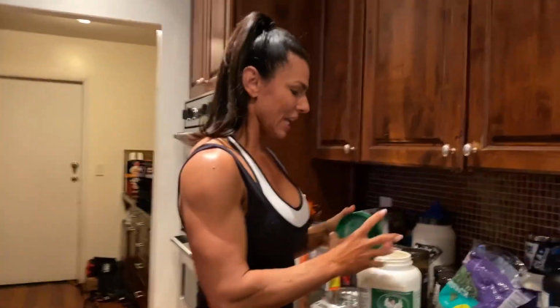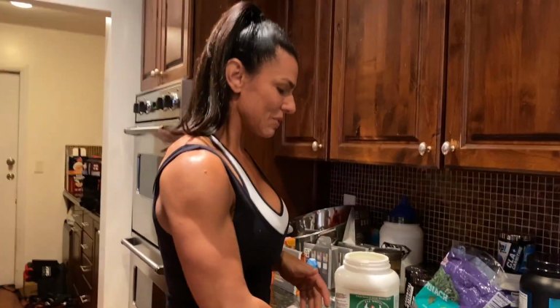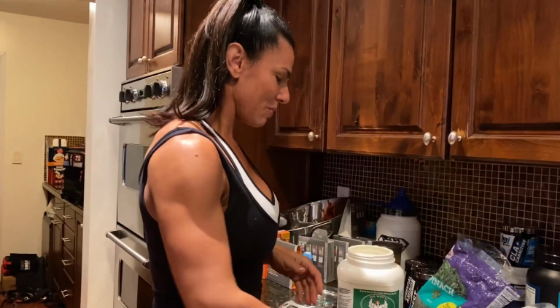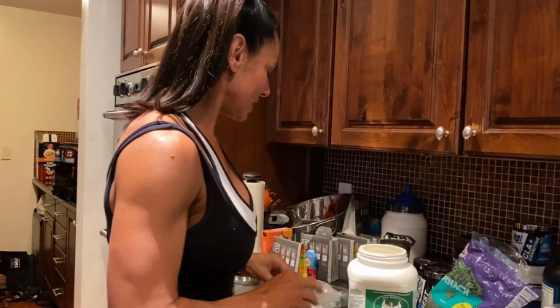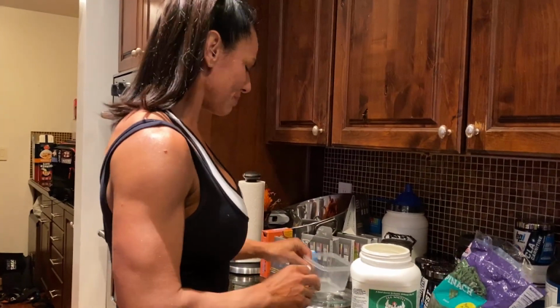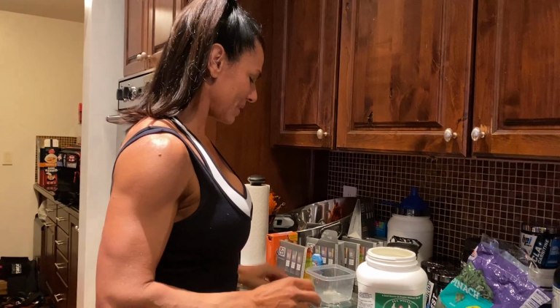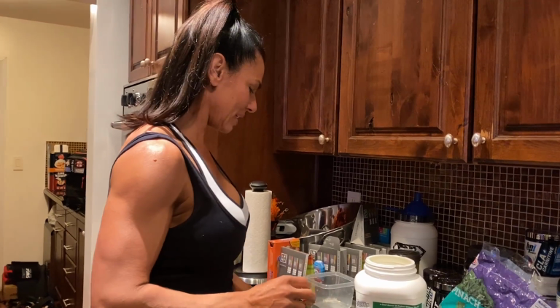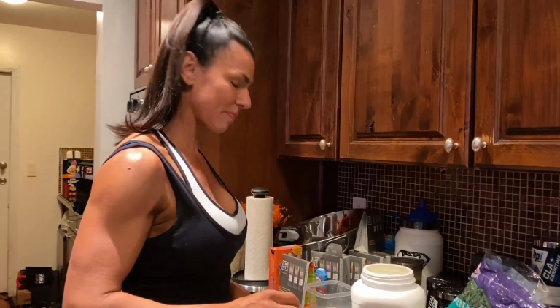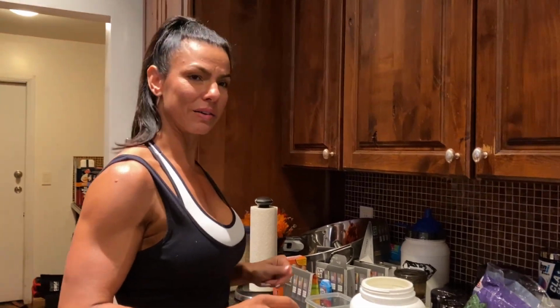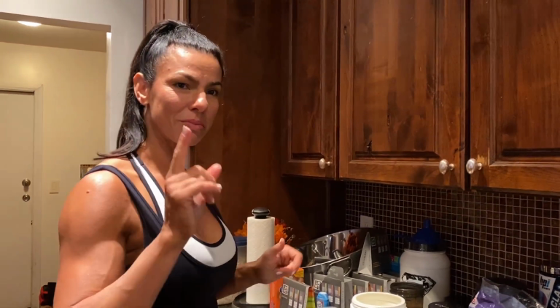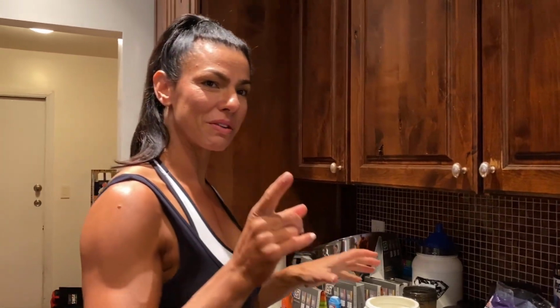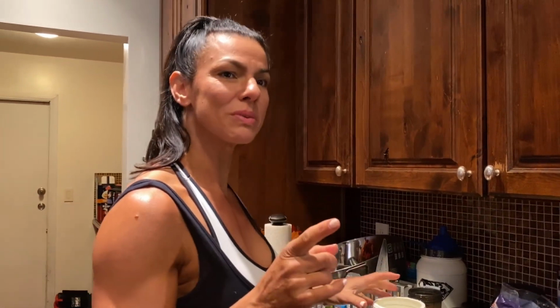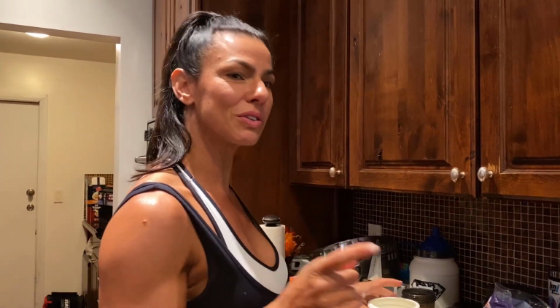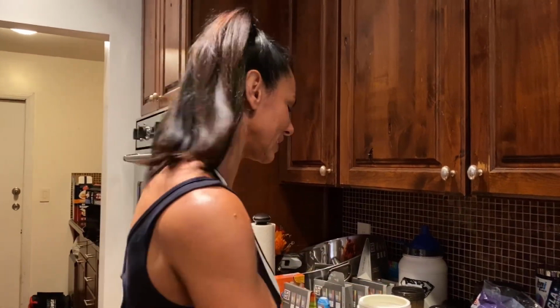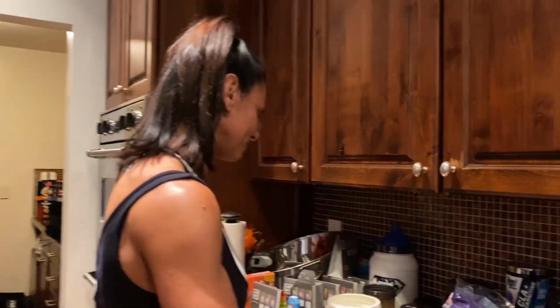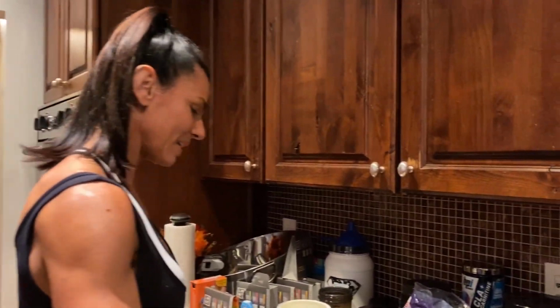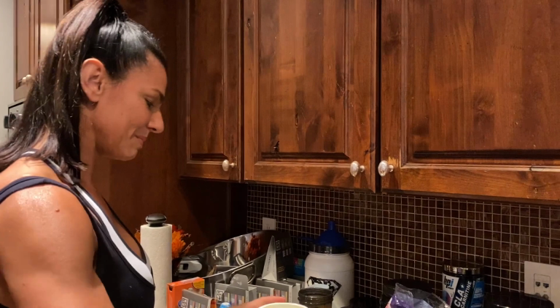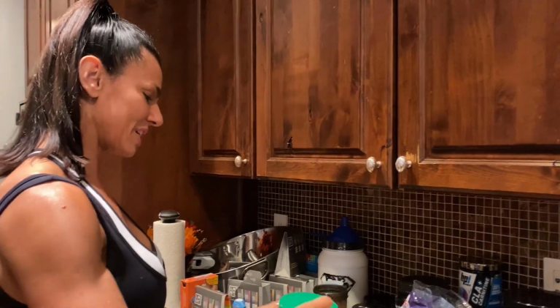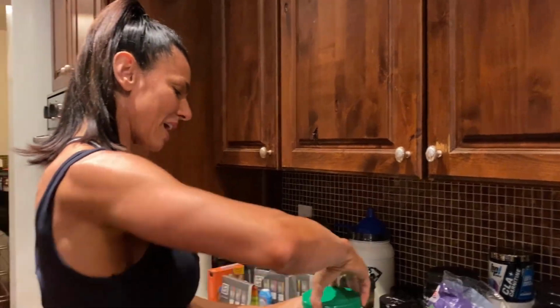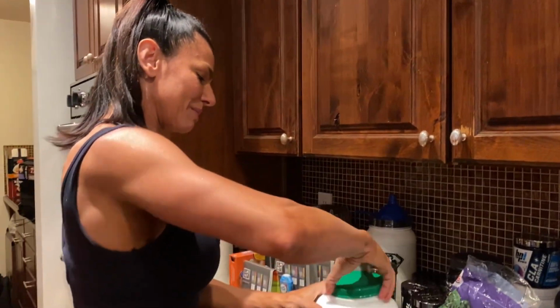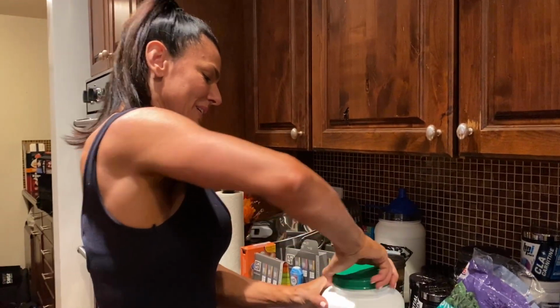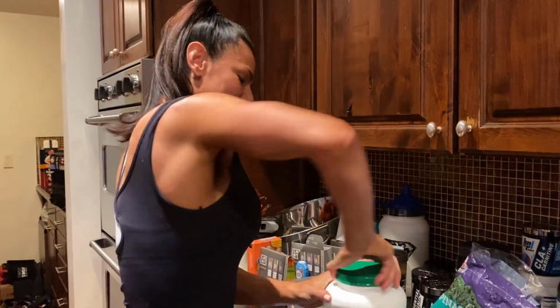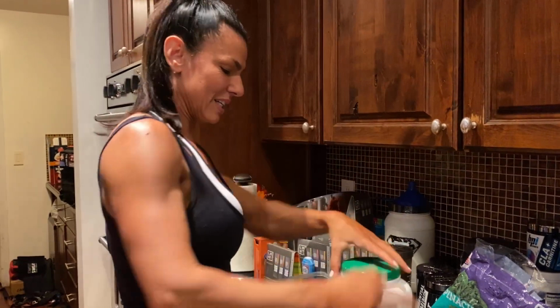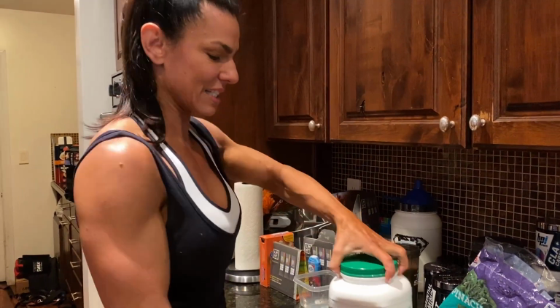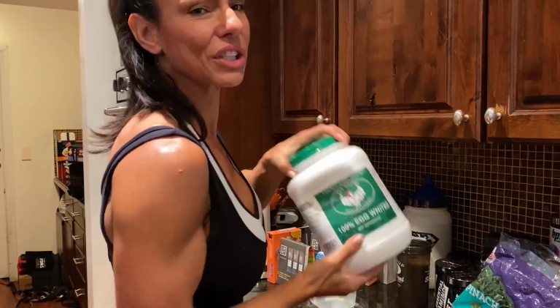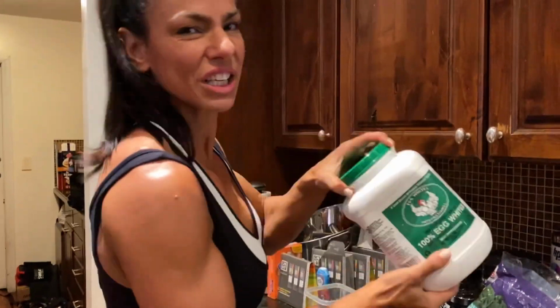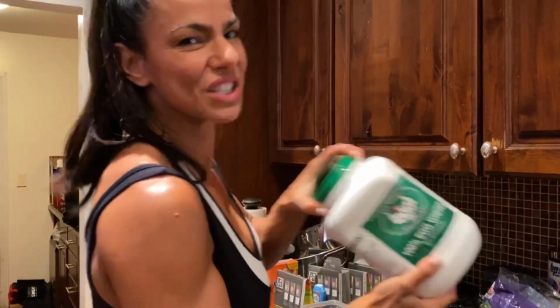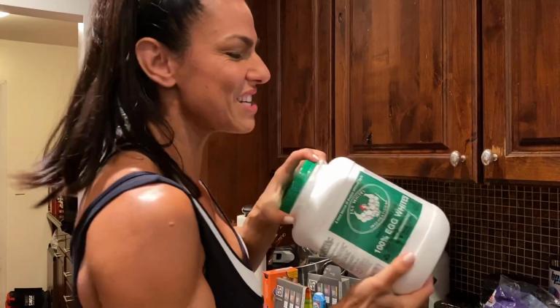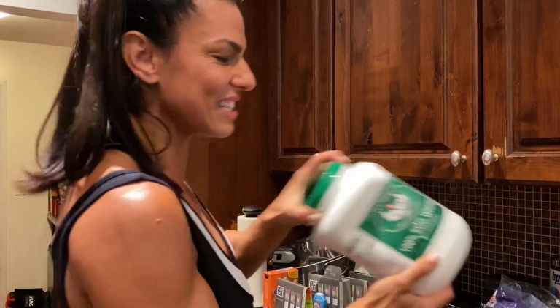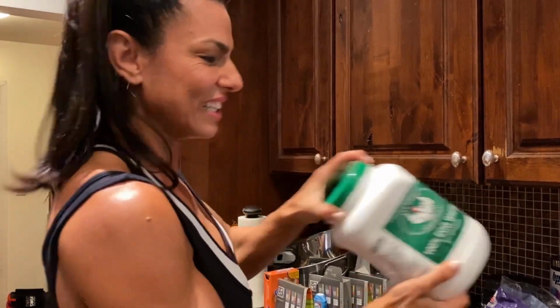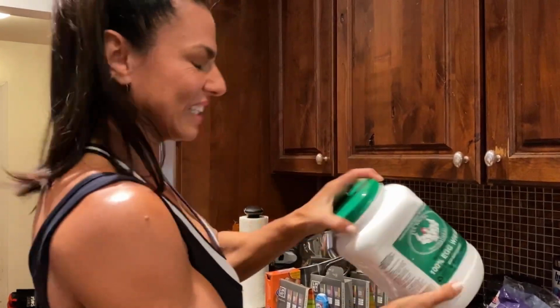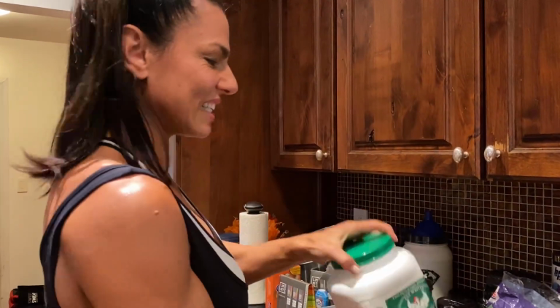I'm gonna make an eight-ounce egg white omelet. The vegetables are still cooking over there. You can cook it, you can drink it — it's amazing.